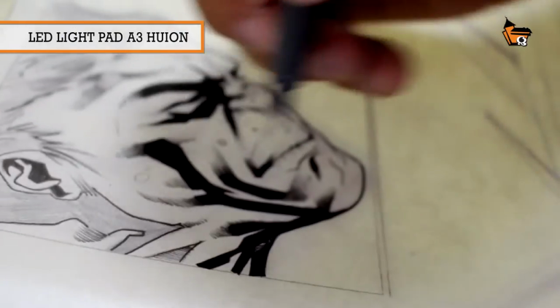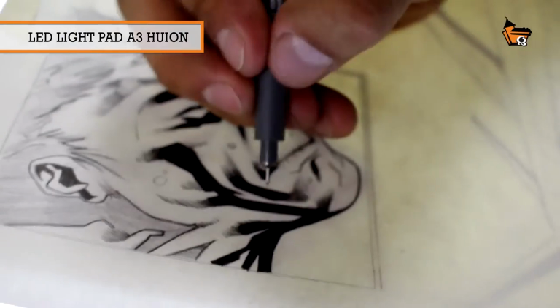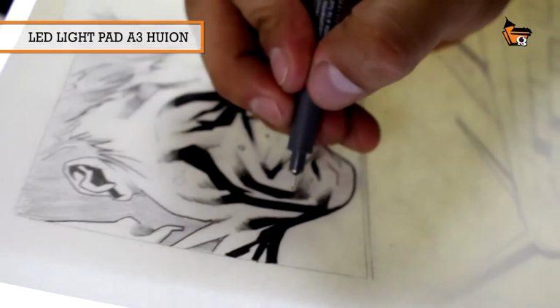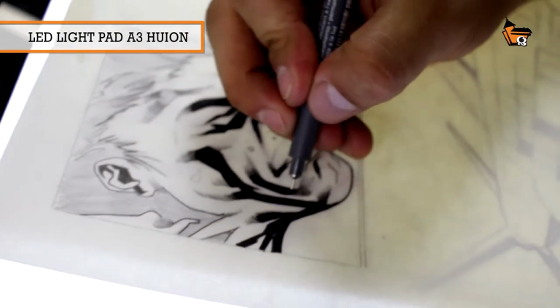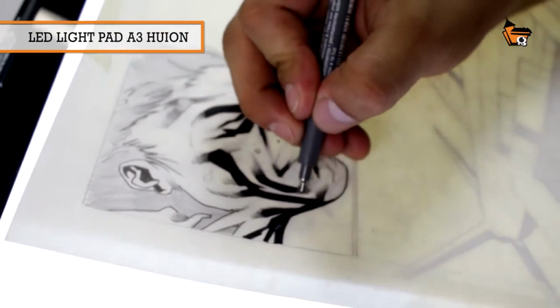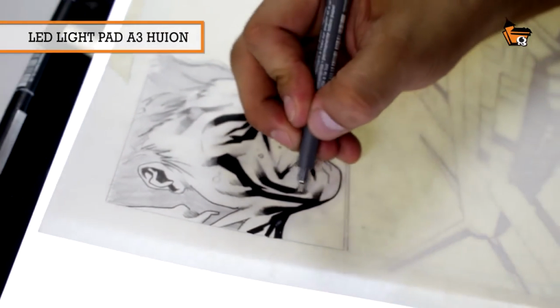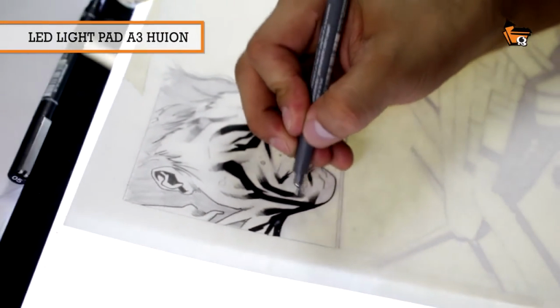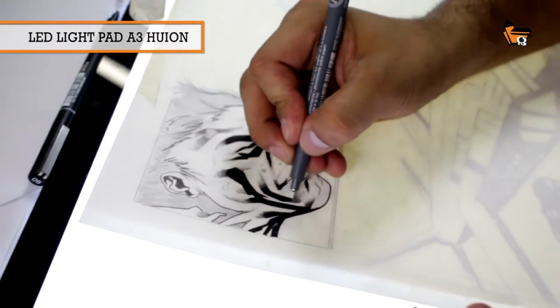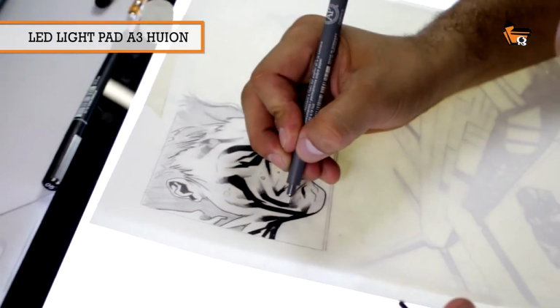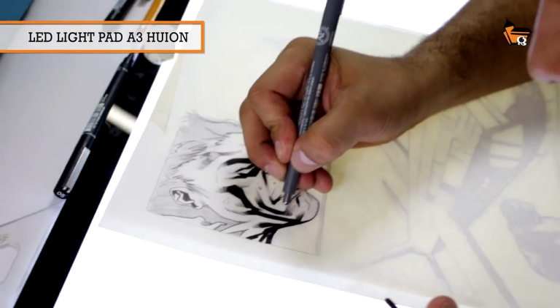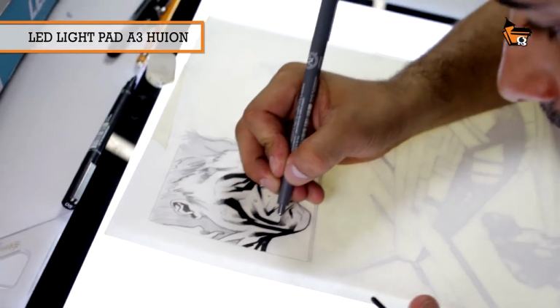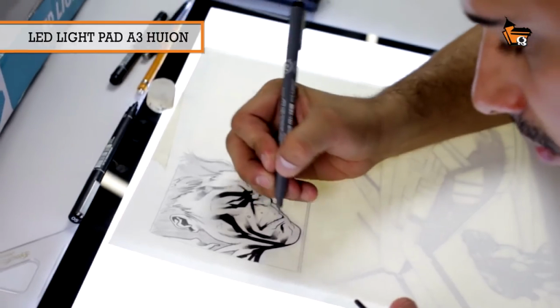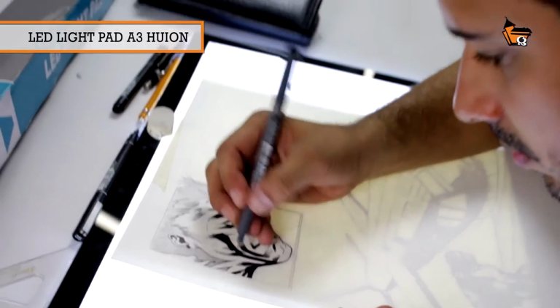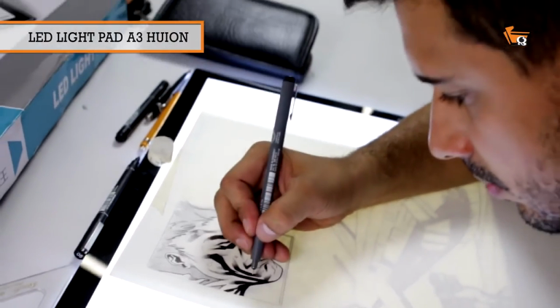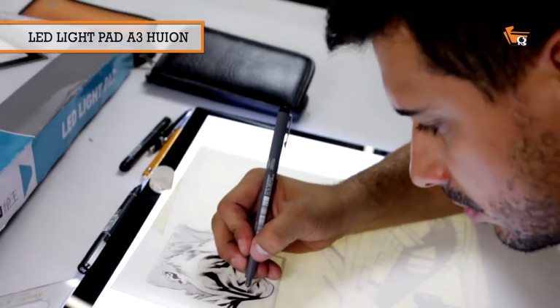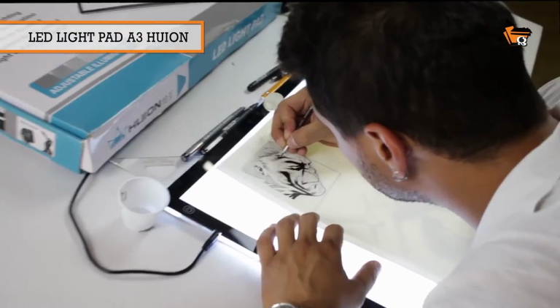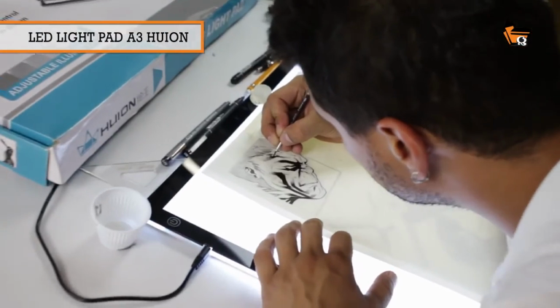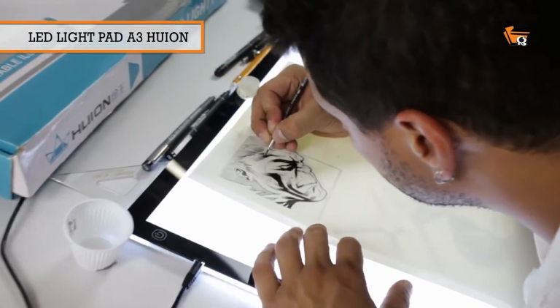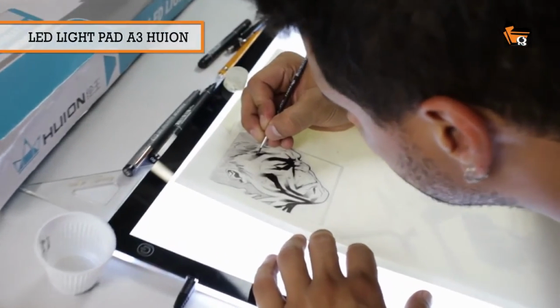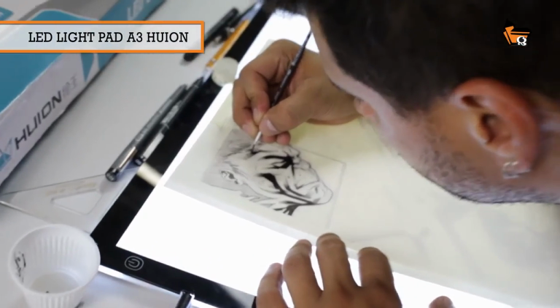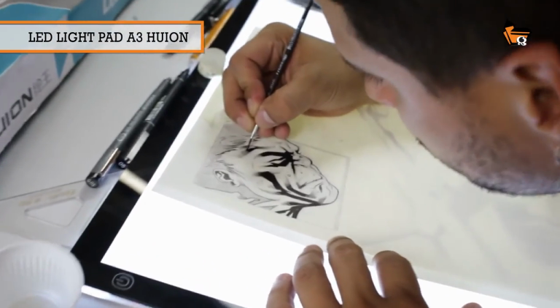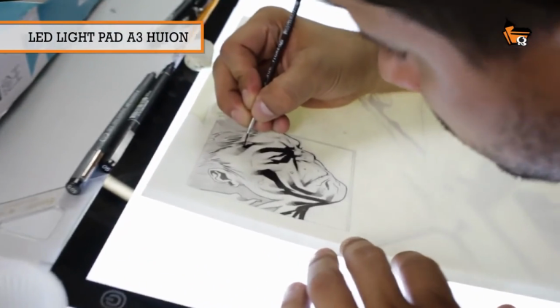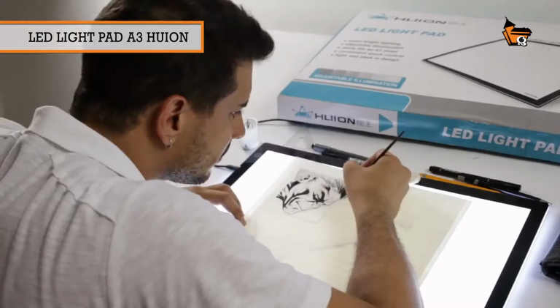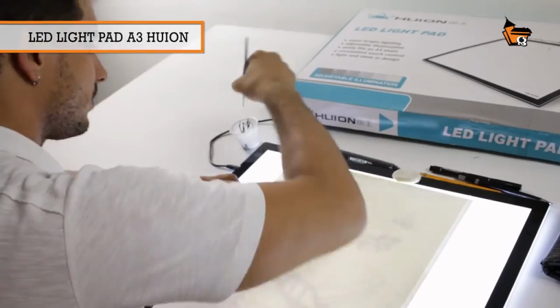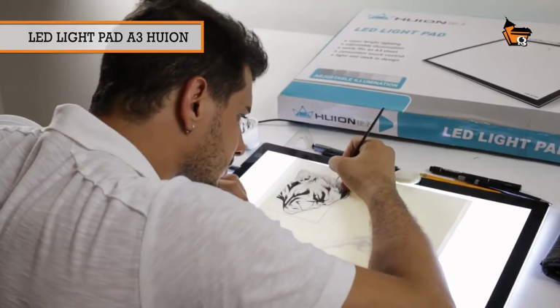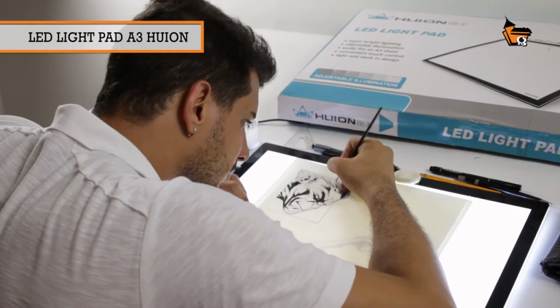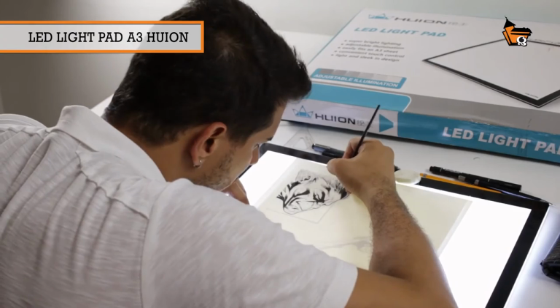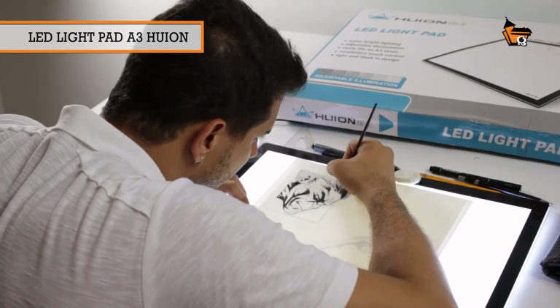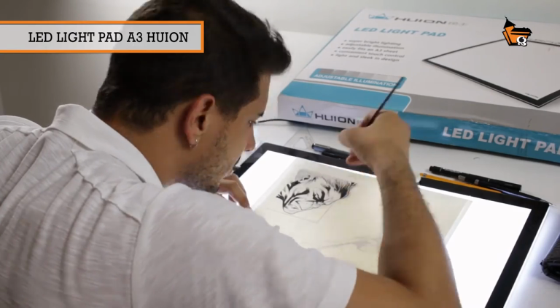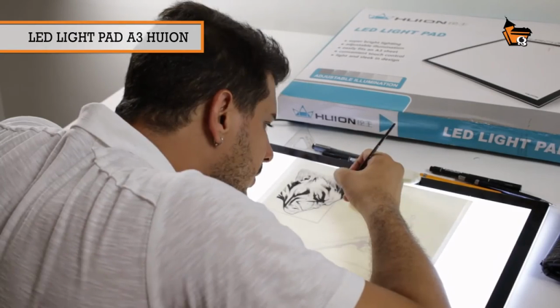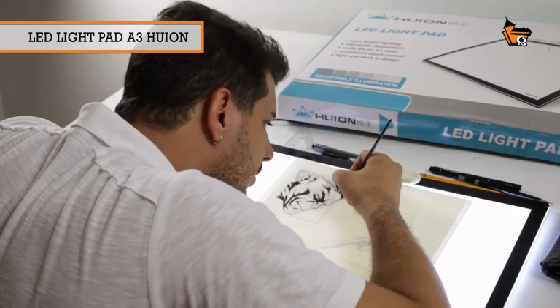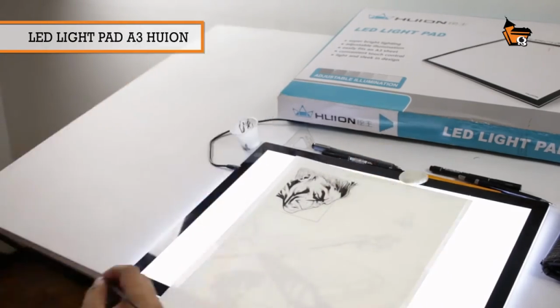I'm going to work with the Nankin on the bottom of the screen, to give more energy to the design of Guilherme Balber.